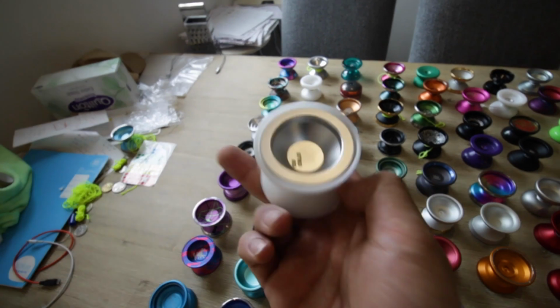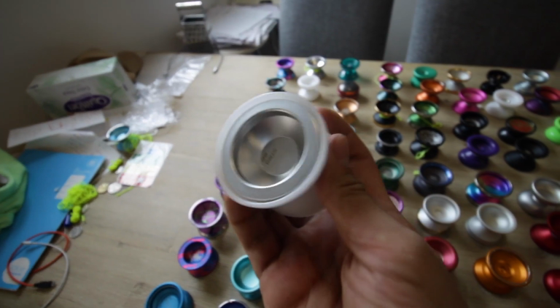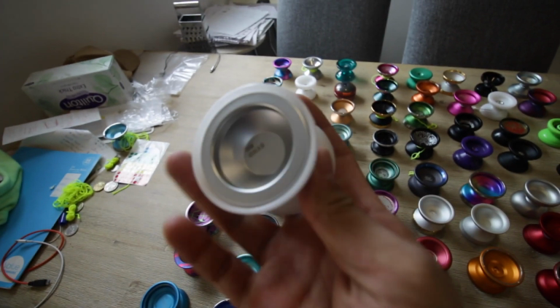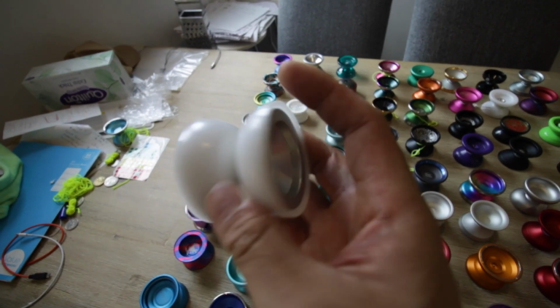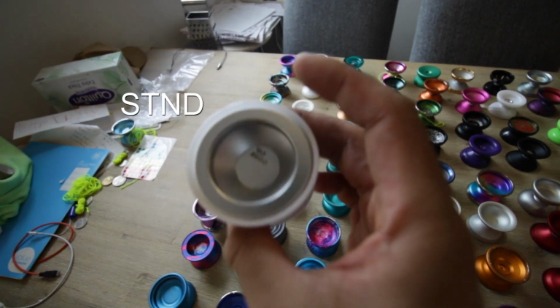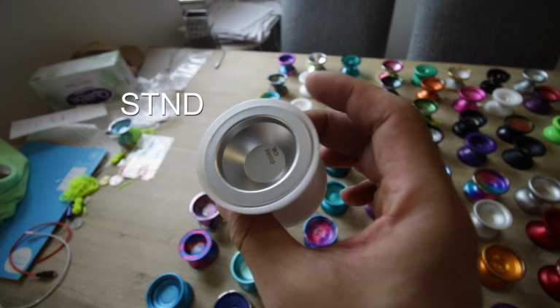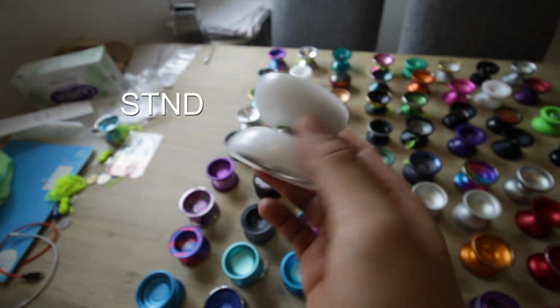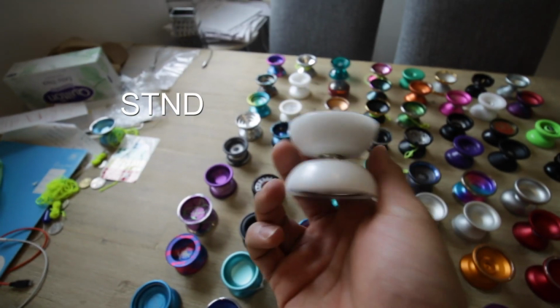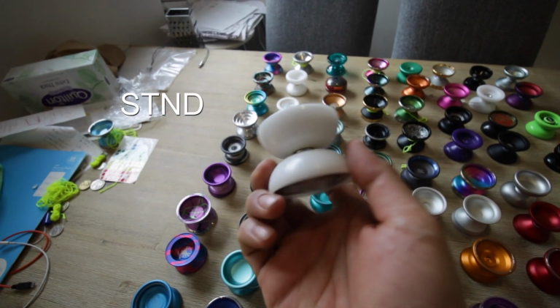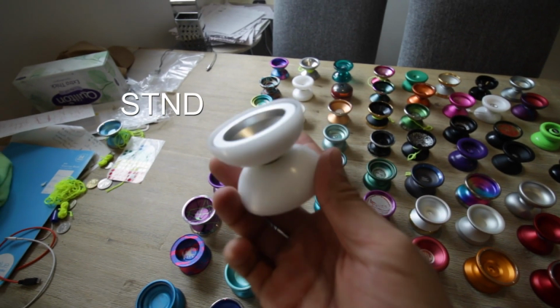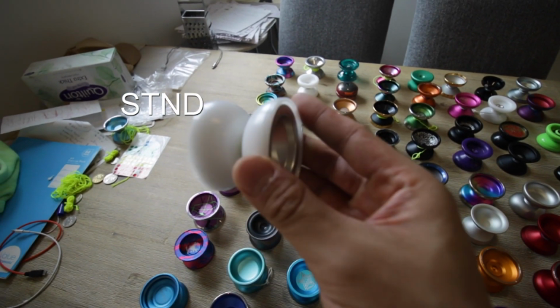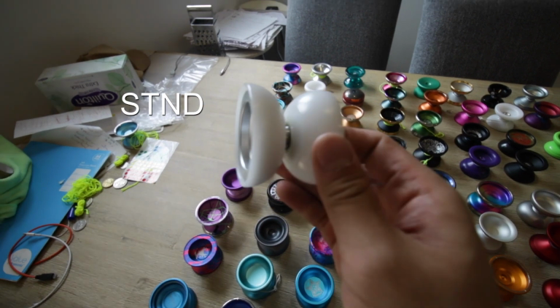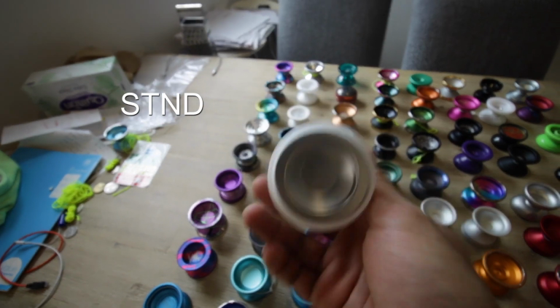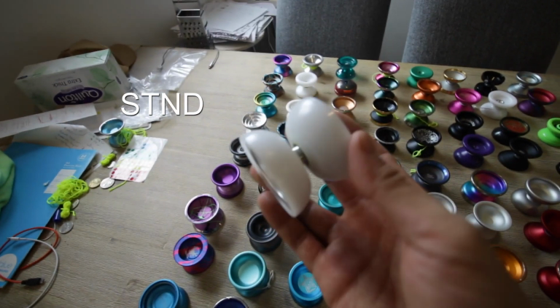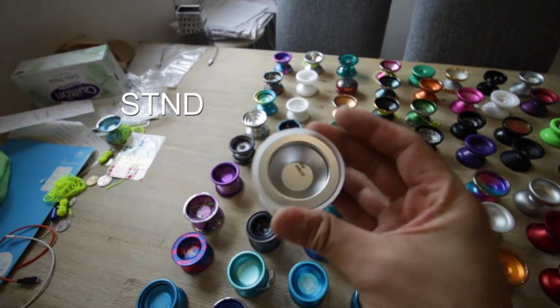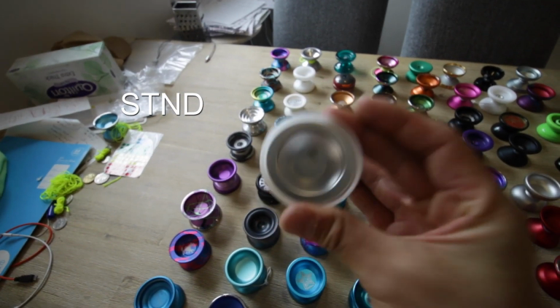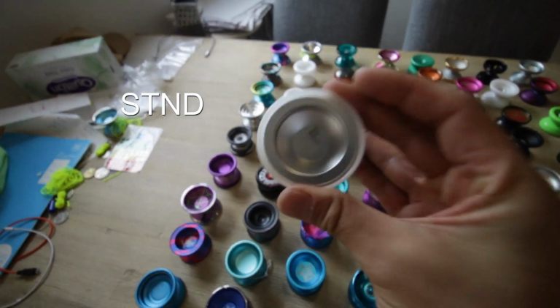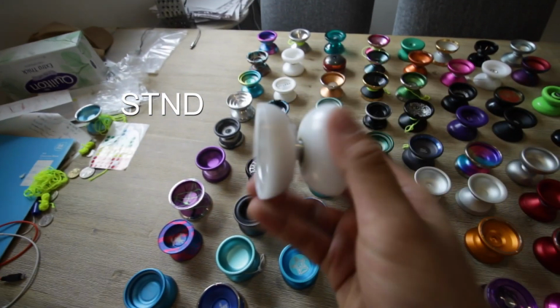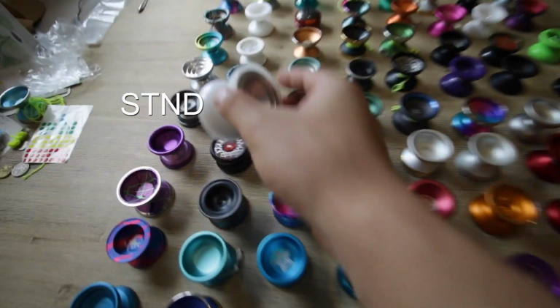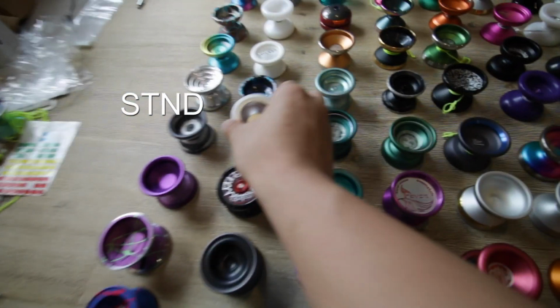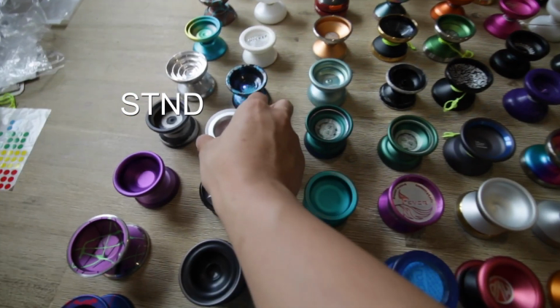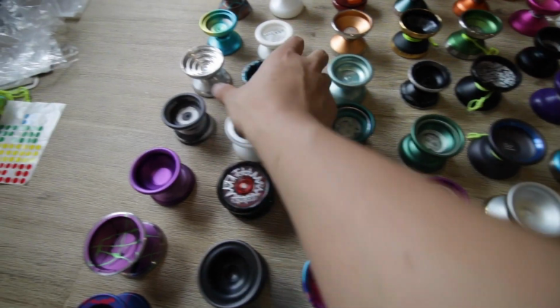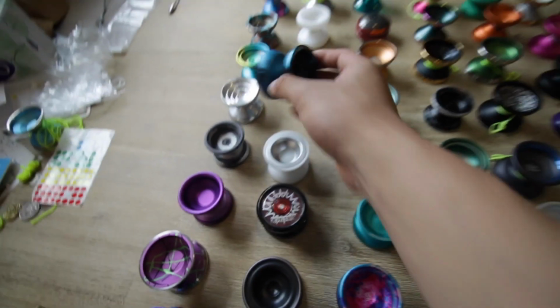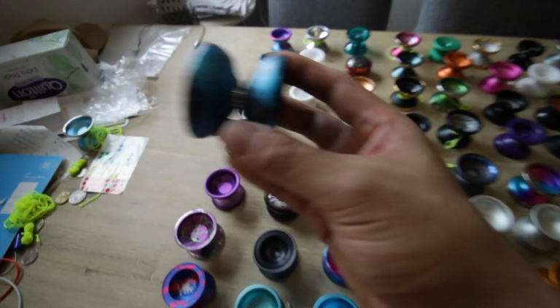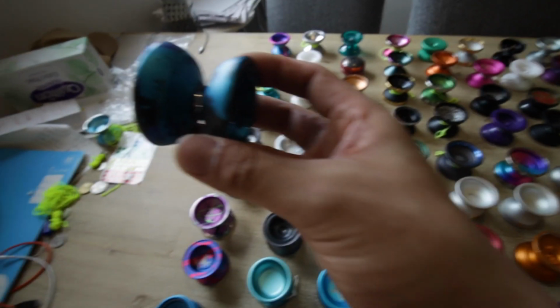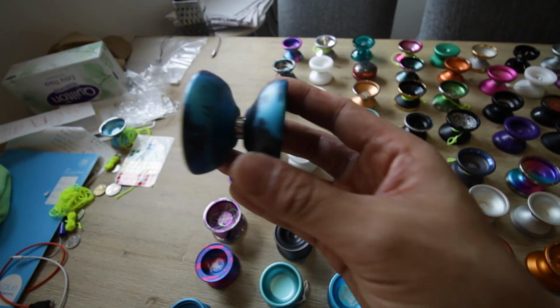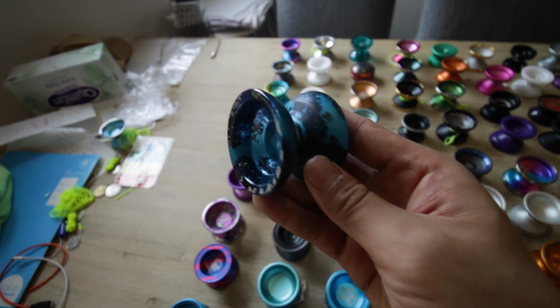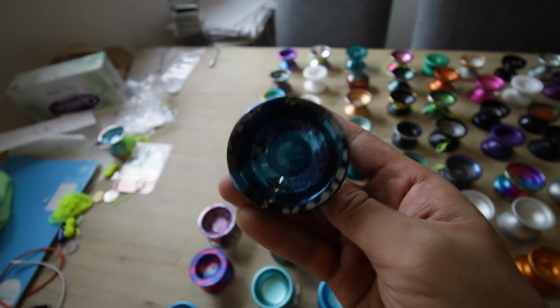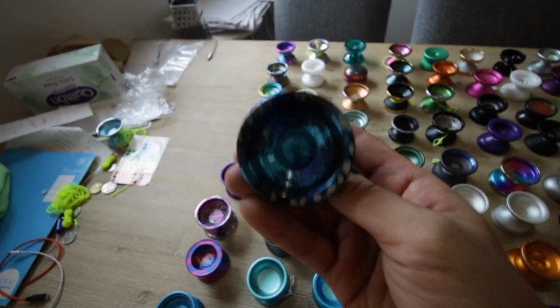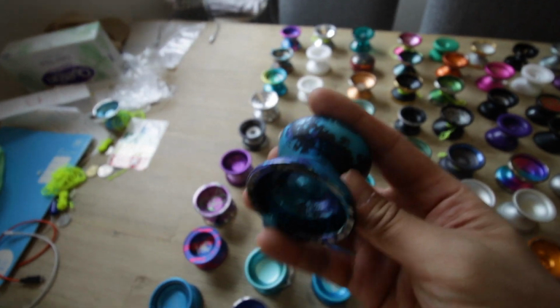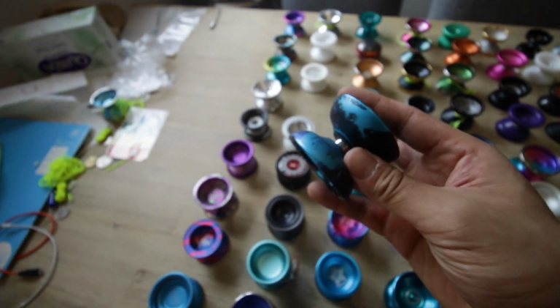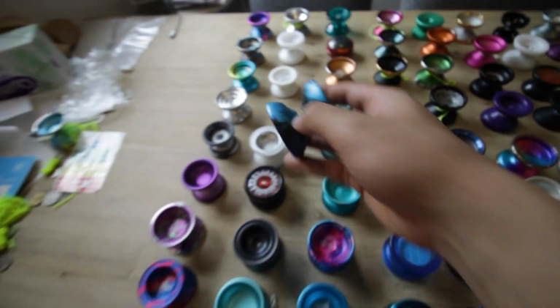This is the Corco. I don't know what this yo-yo is actually called, but yeah, this one's going as well — it'll be on the site. Got the Colossus — the Topyo Colossus.